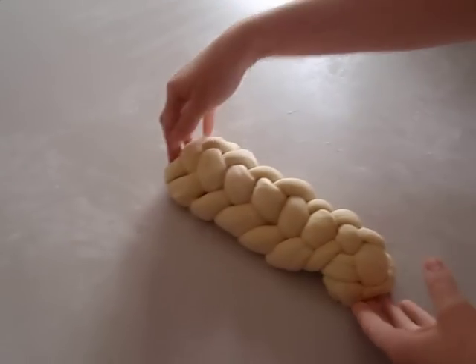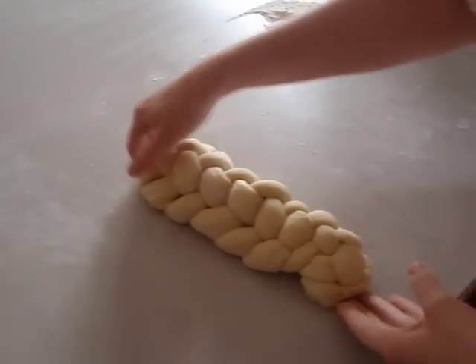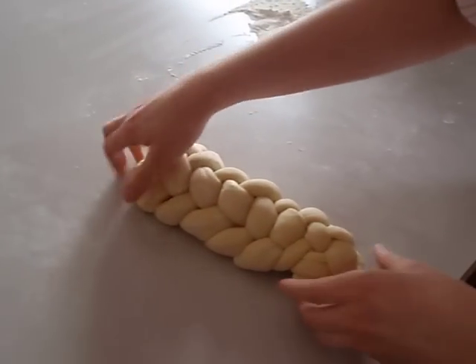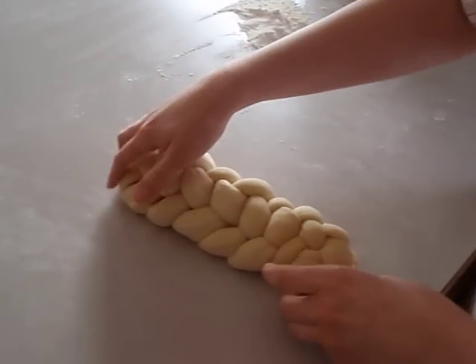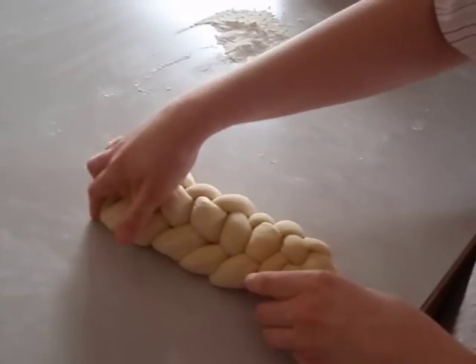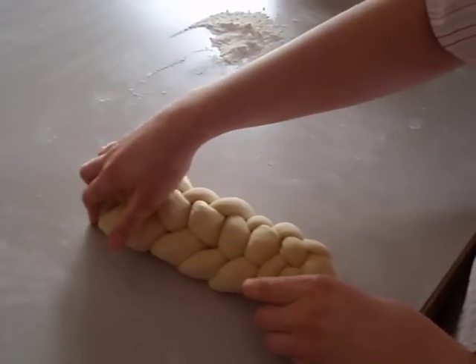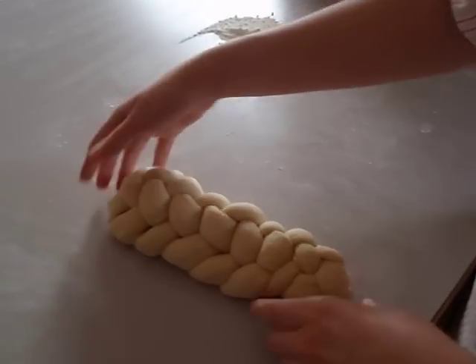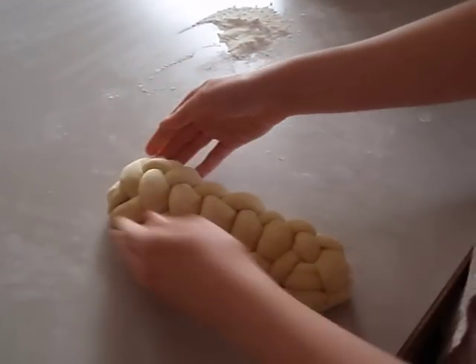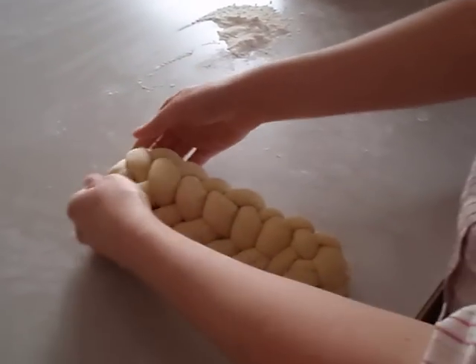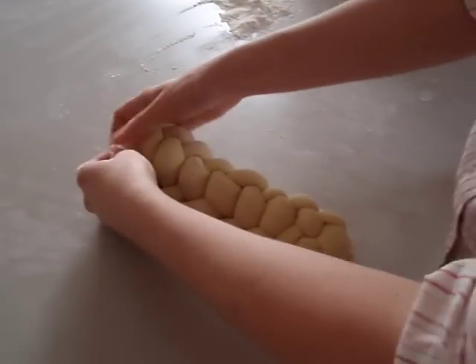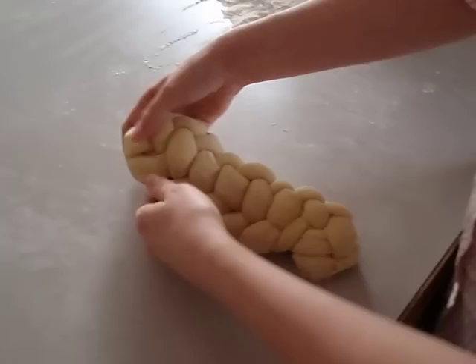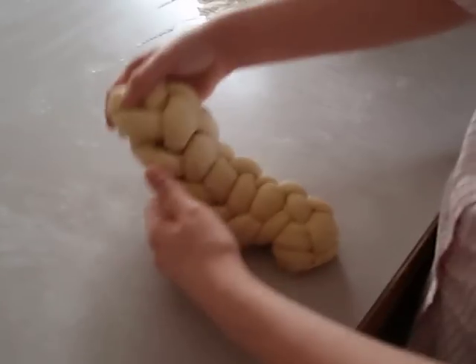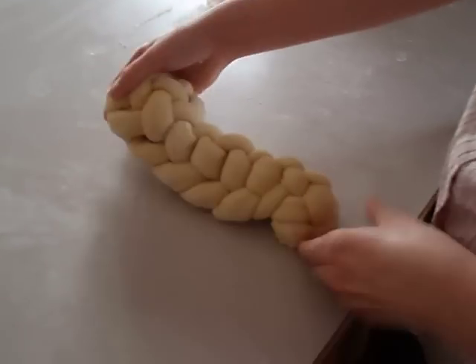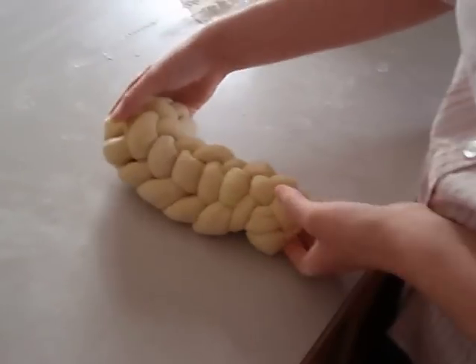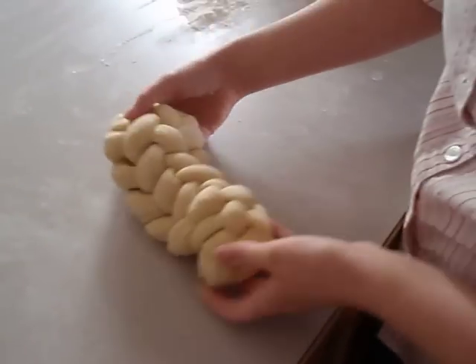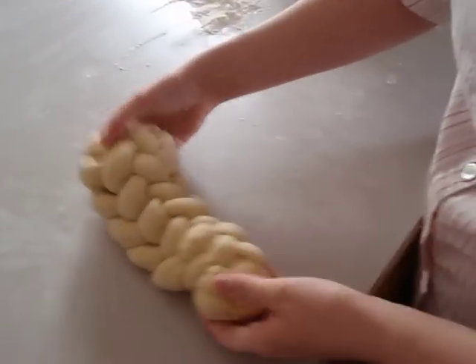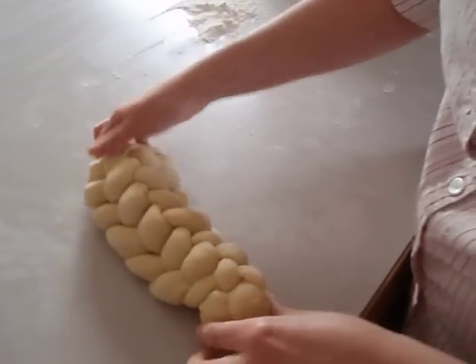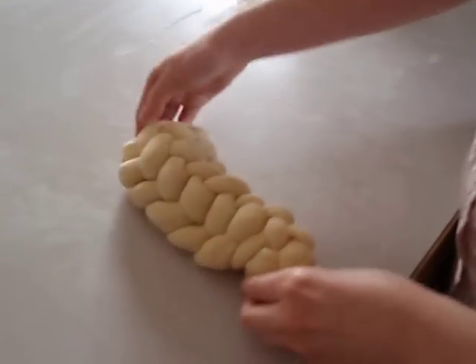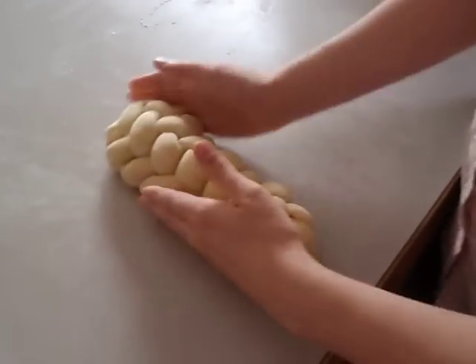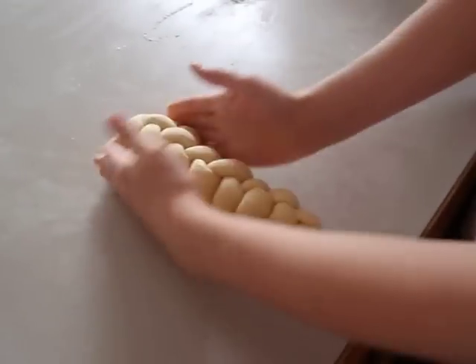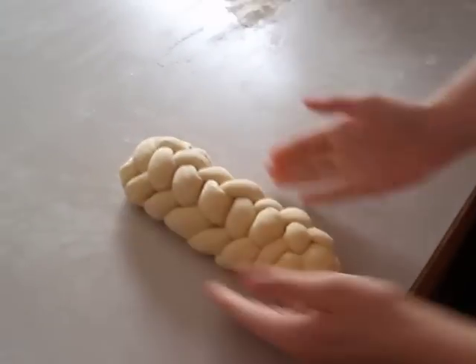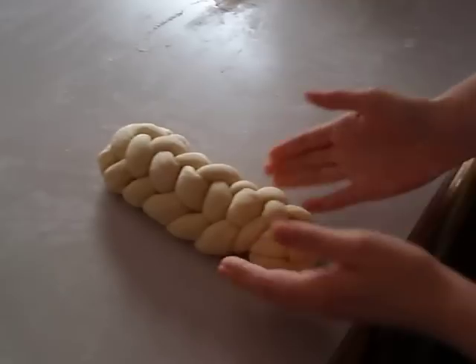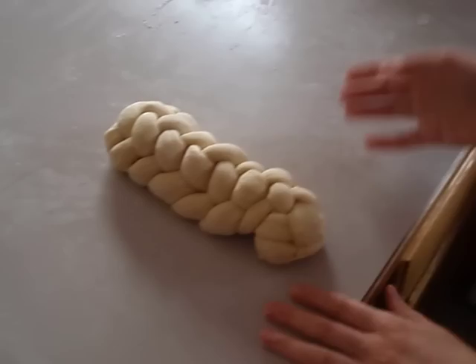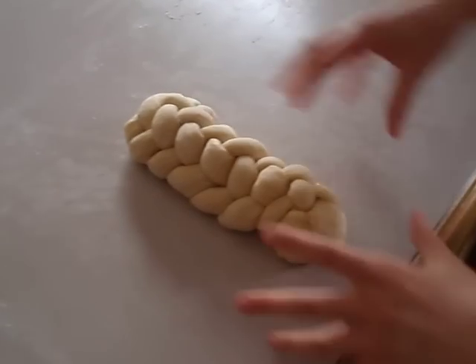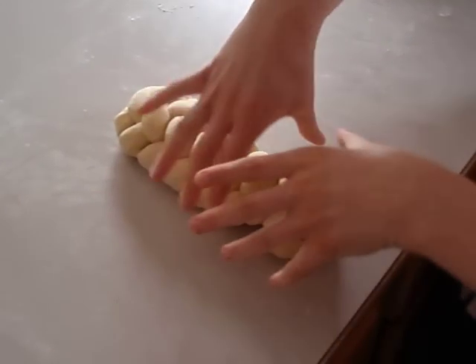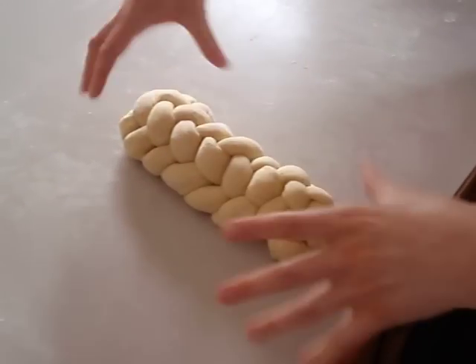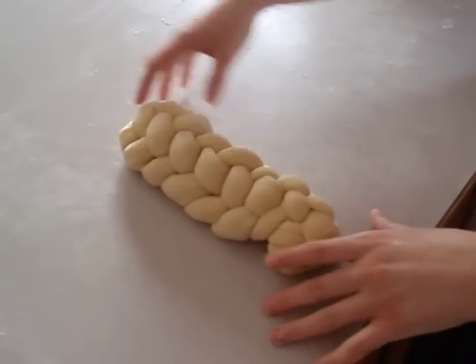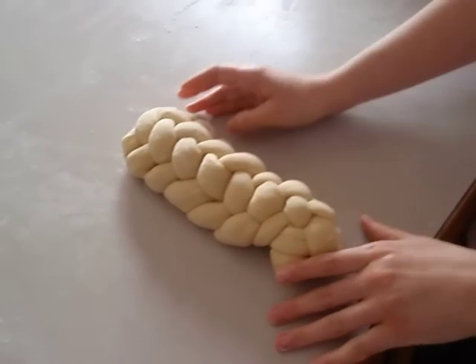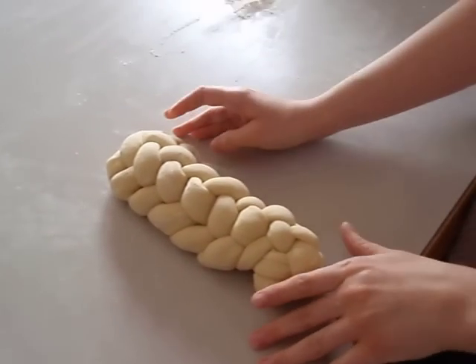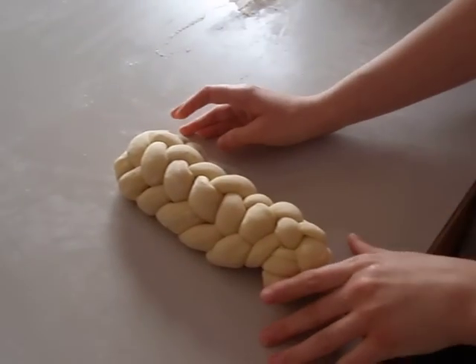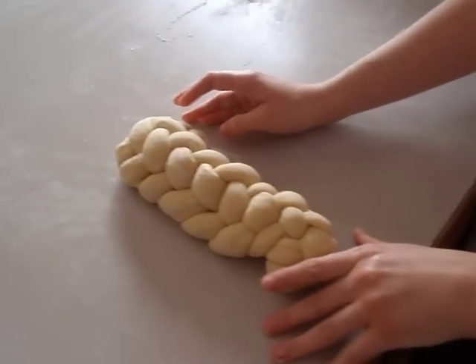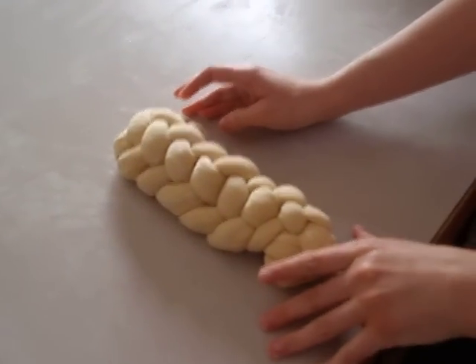Hey Mommy, can we eat it now? It looks so delicious. No. Just kidding. And there we go. That will rise, it will get a lot bigger and be delicious.